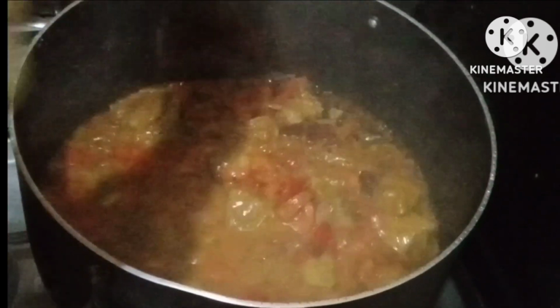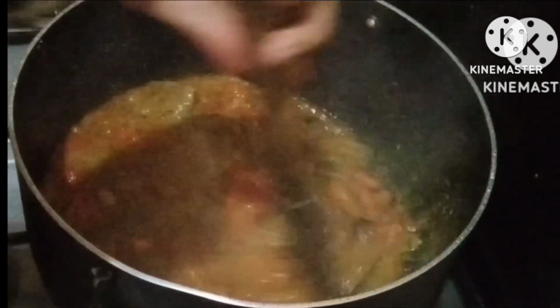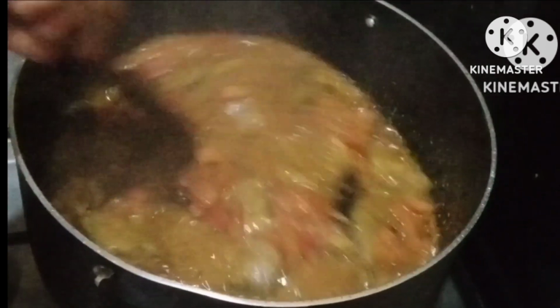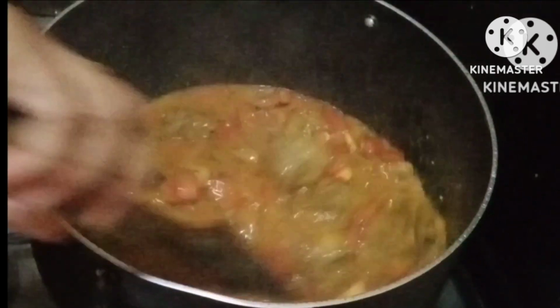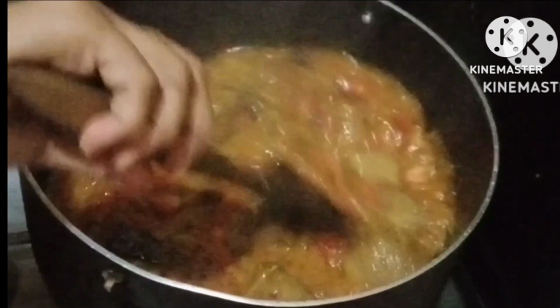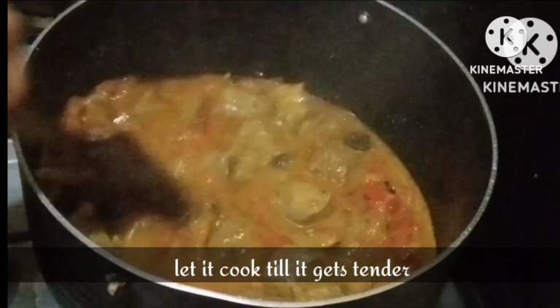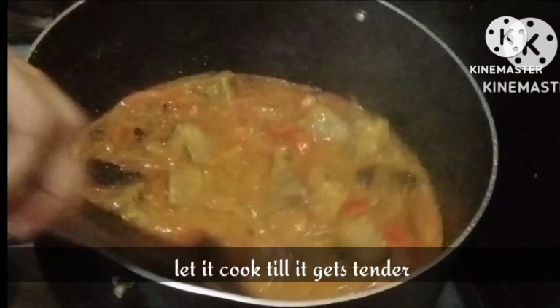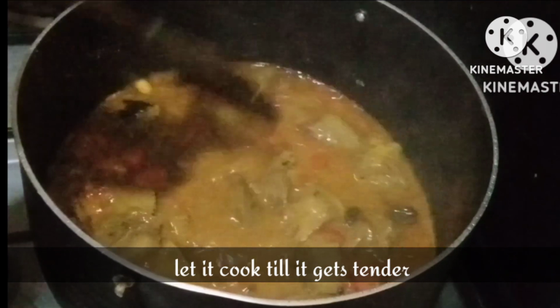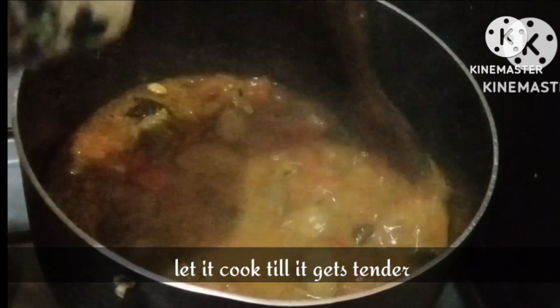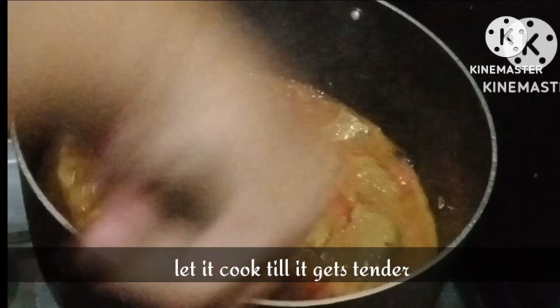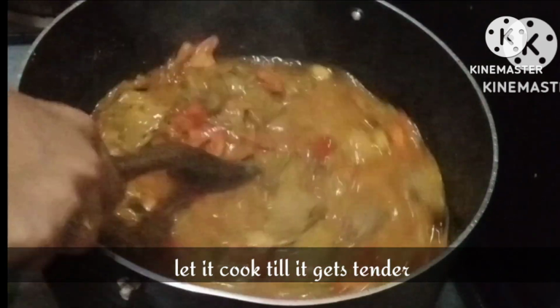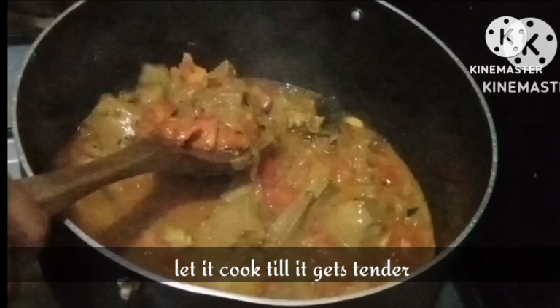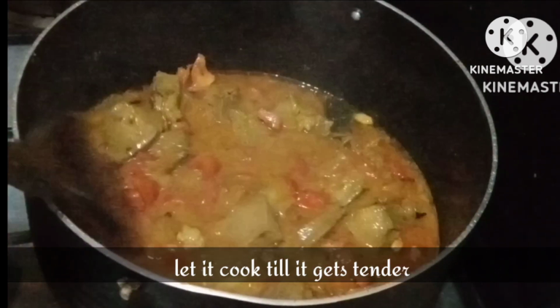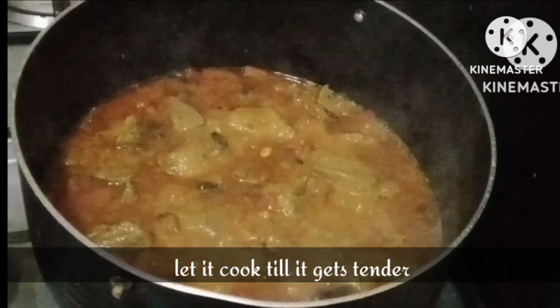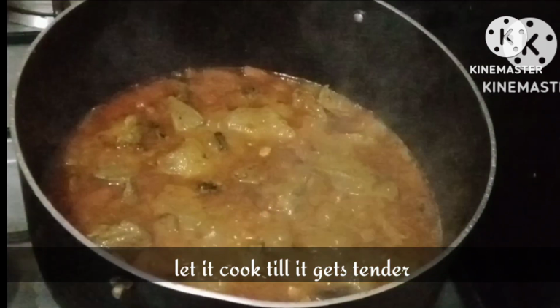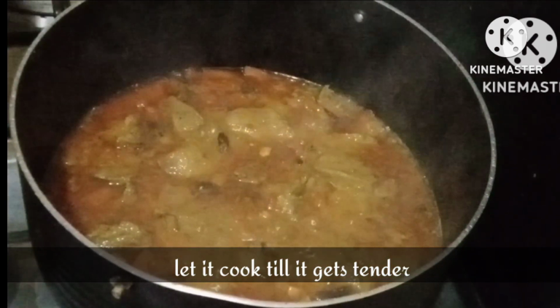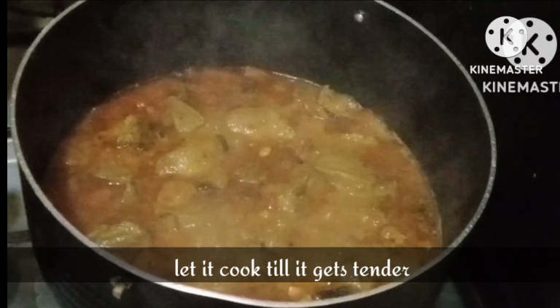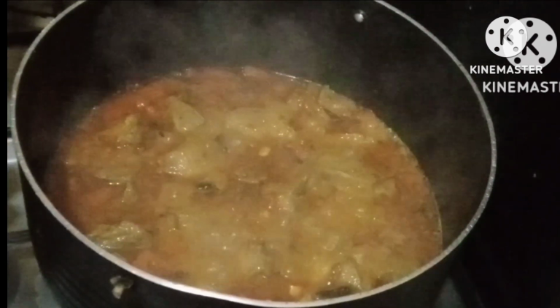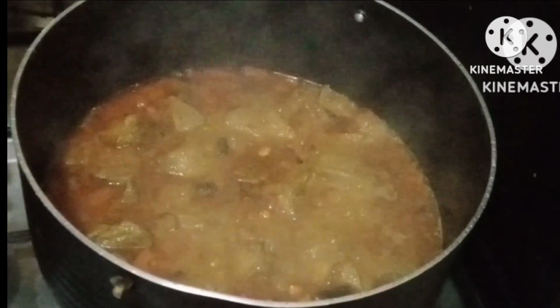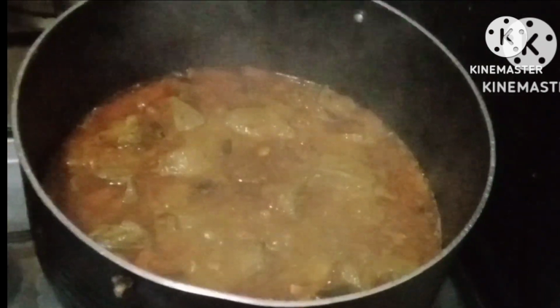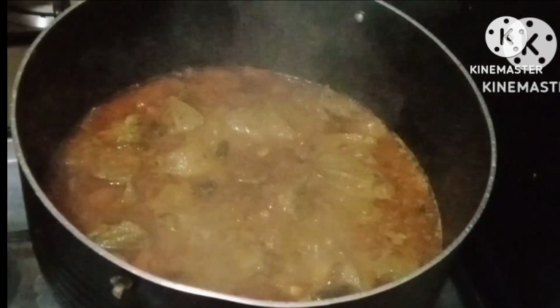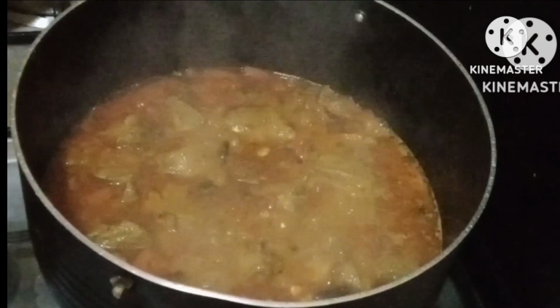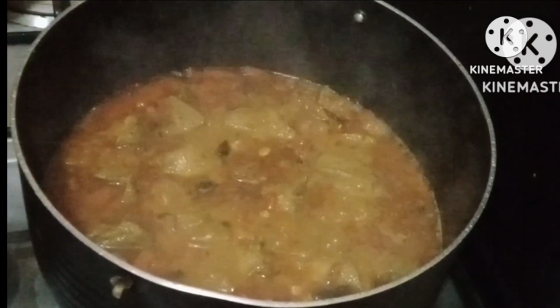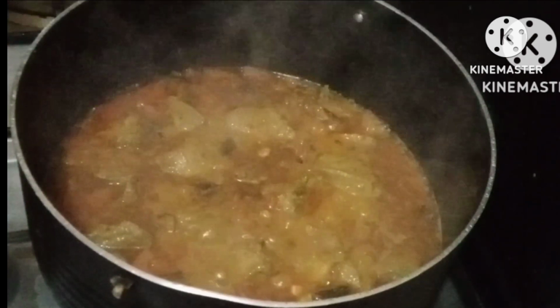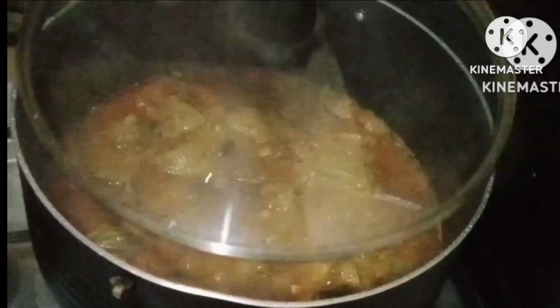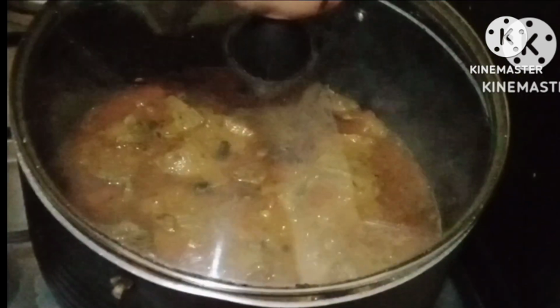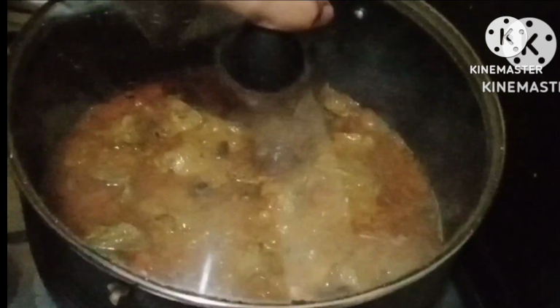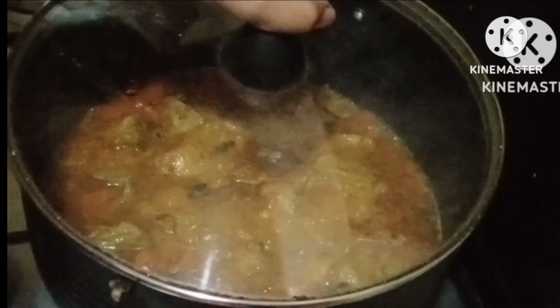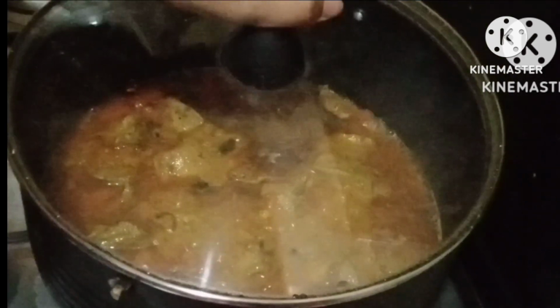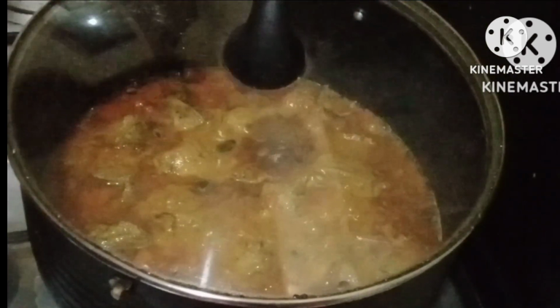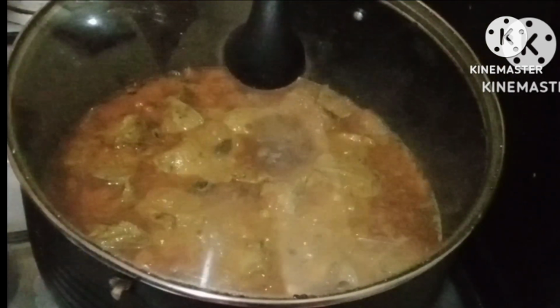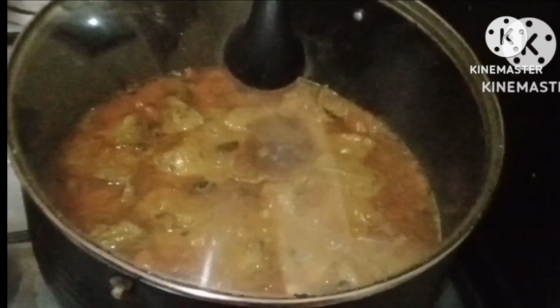In case you are in a hurry, you can steam it in a pressure cooker — that's your choice. Just let it cook till the time it gets tender. I was in a hurry so I had to steam it in a pressure cooker.